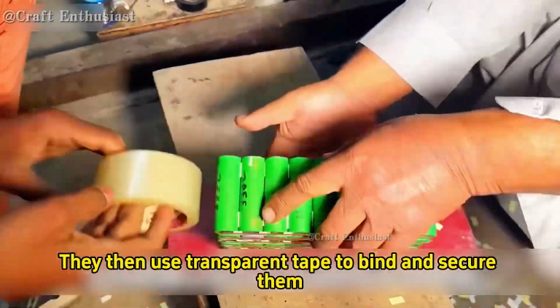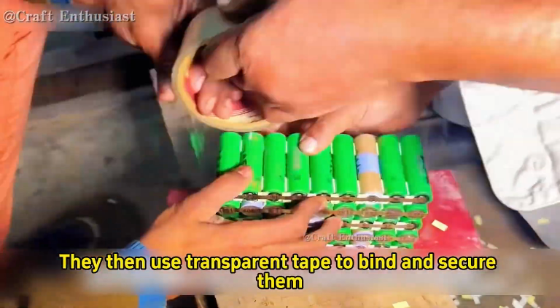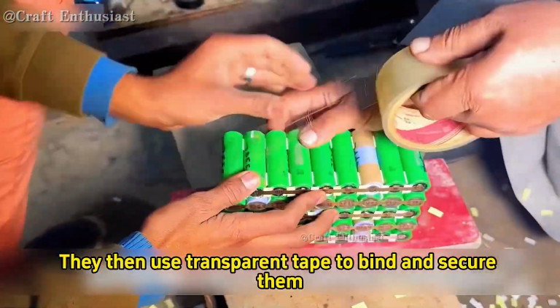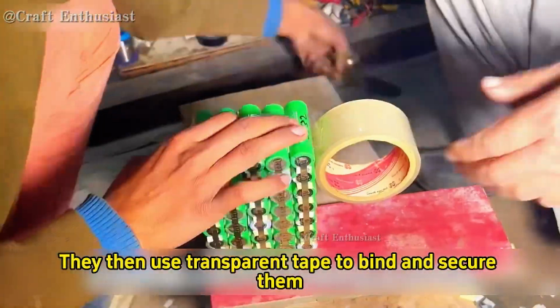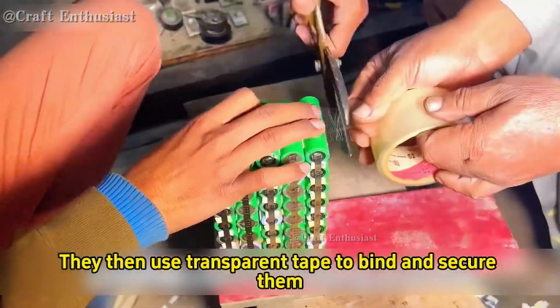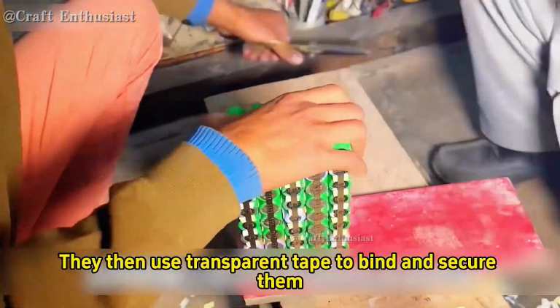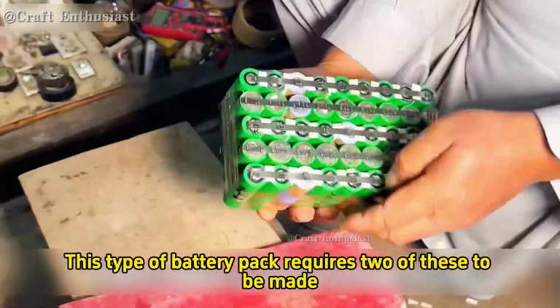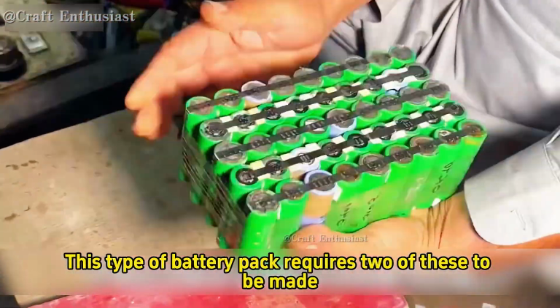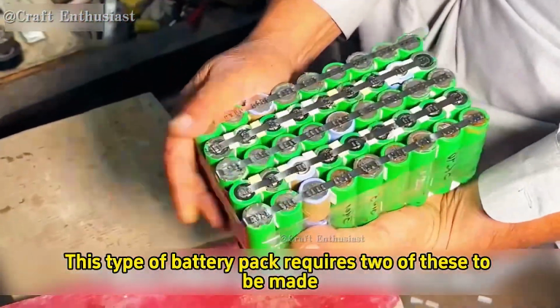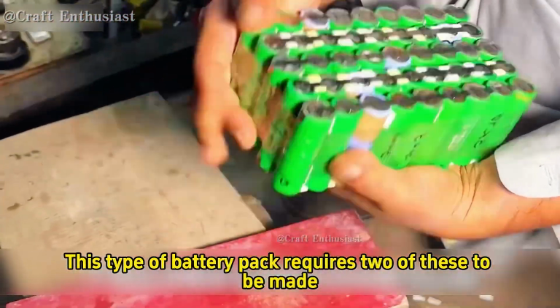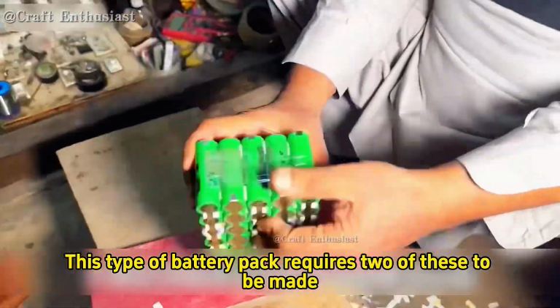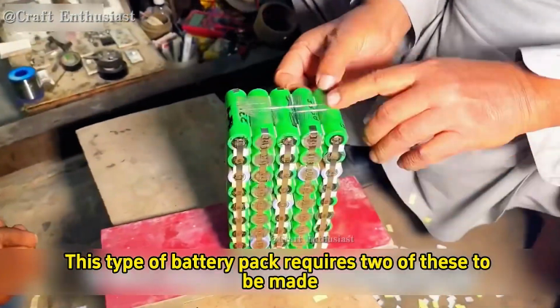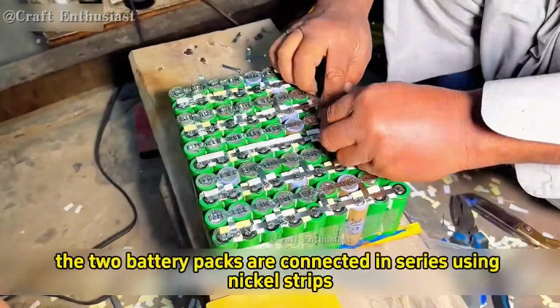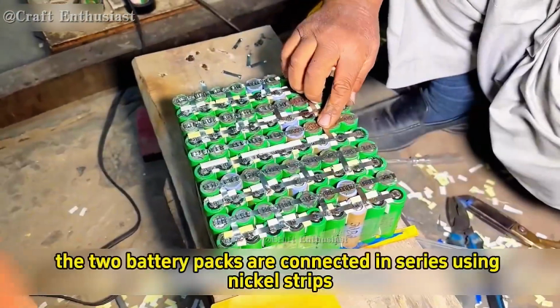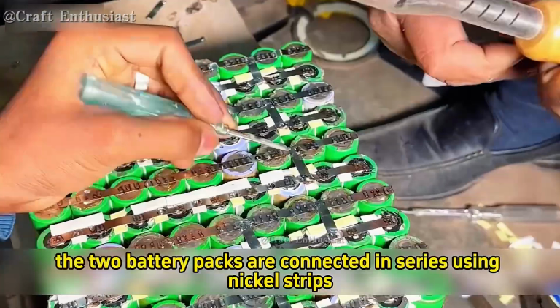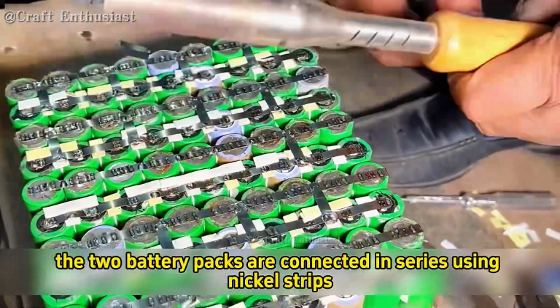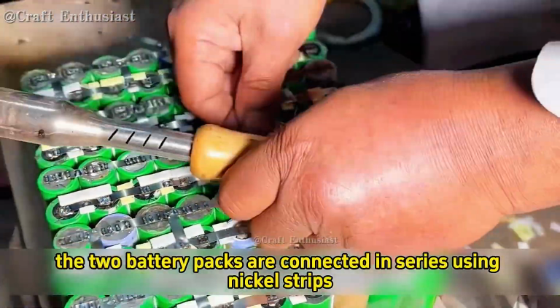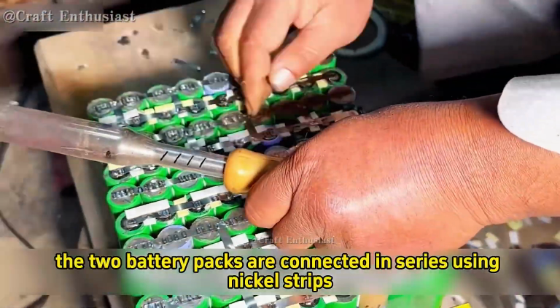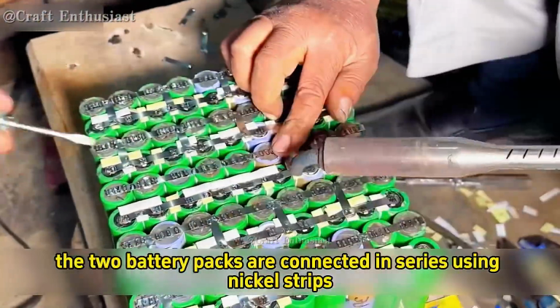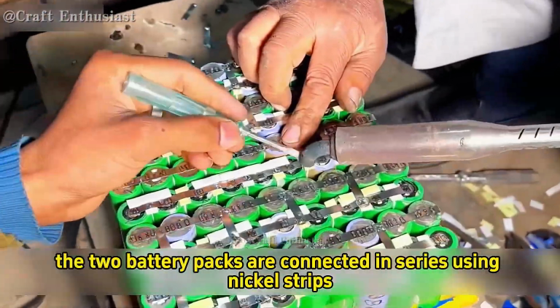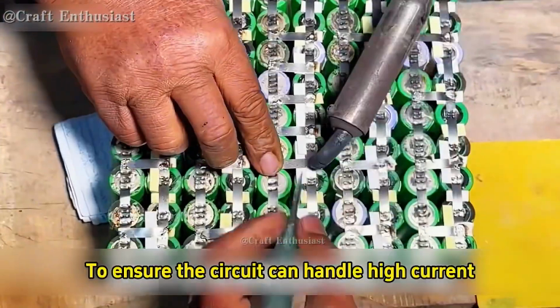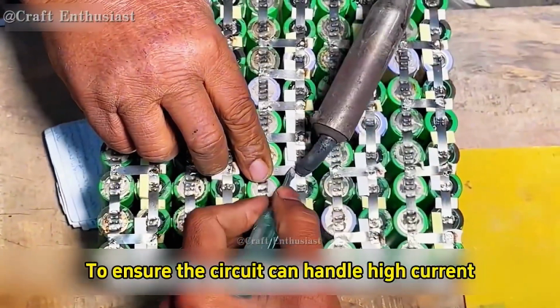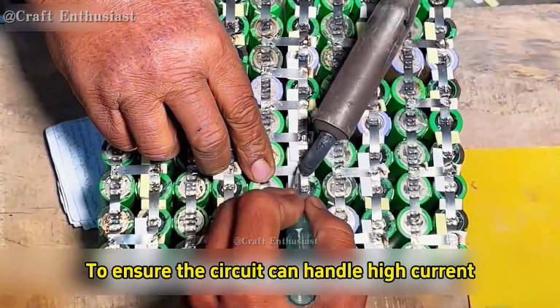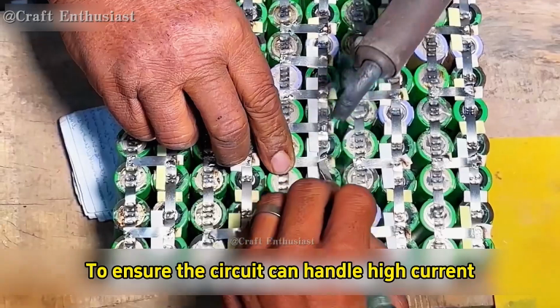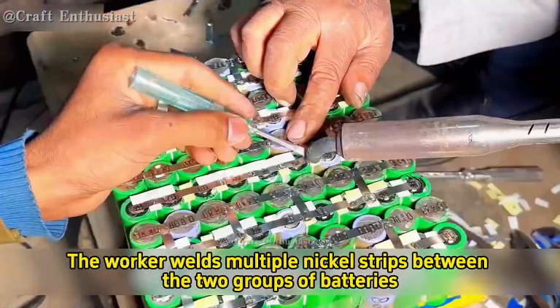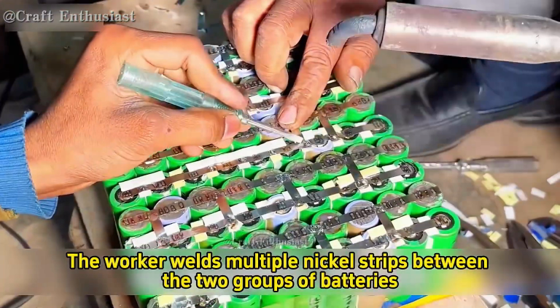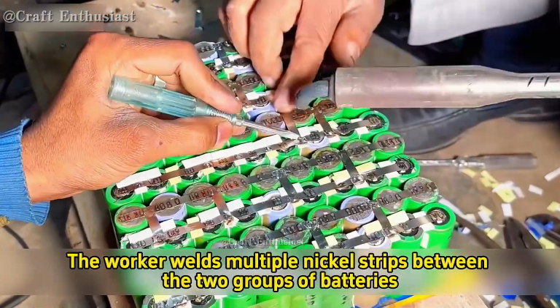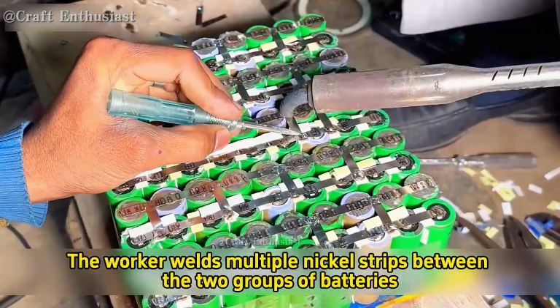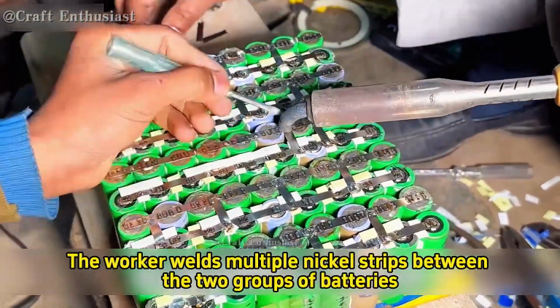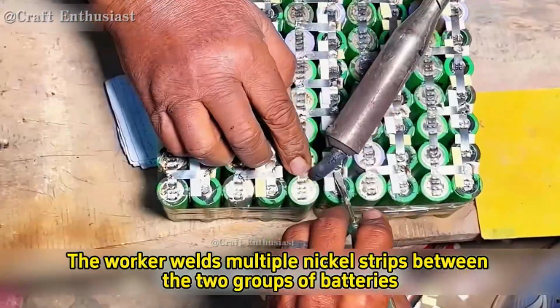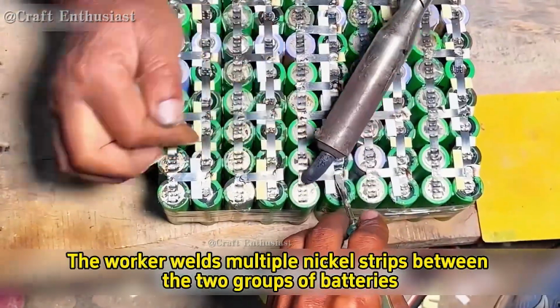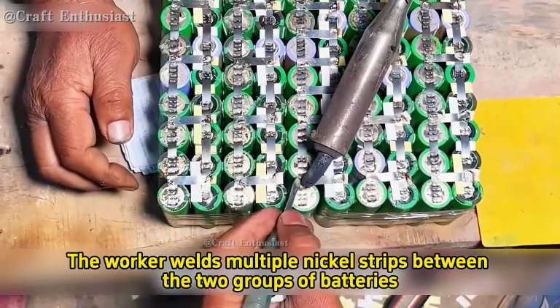They then use transparent tape to bind and secure them. This type of battery pack requires two of these to be made. The two battery packs are then connected in series using nickel strips. To ensure the circuit can handle high current, the worker welds multiple nickel strips between the two groups of batteries.